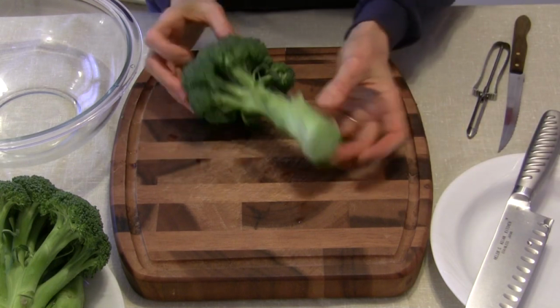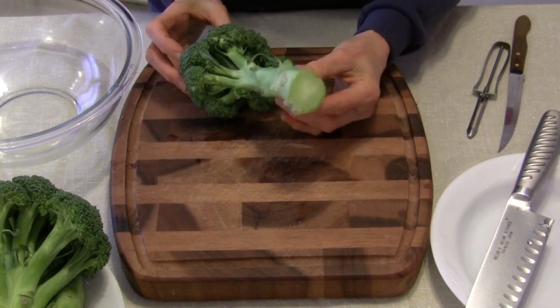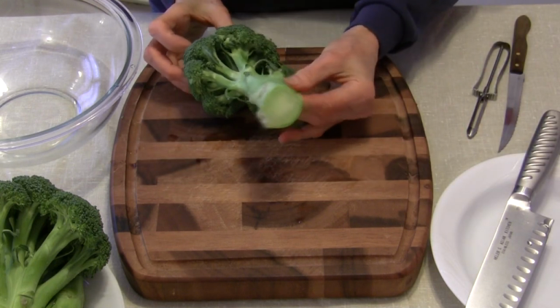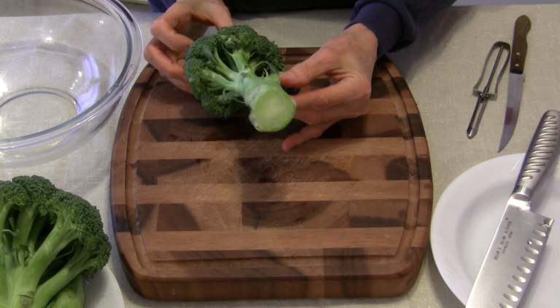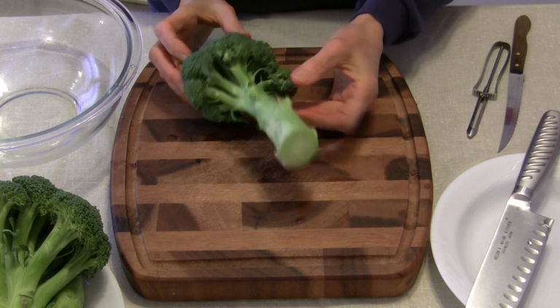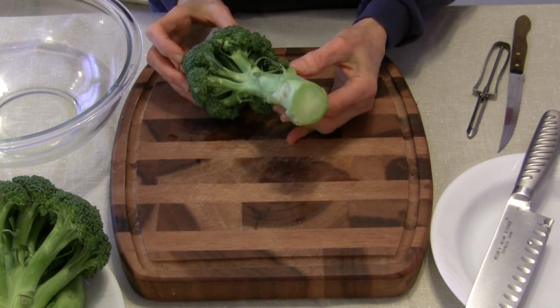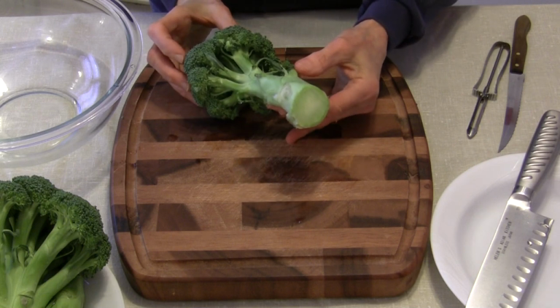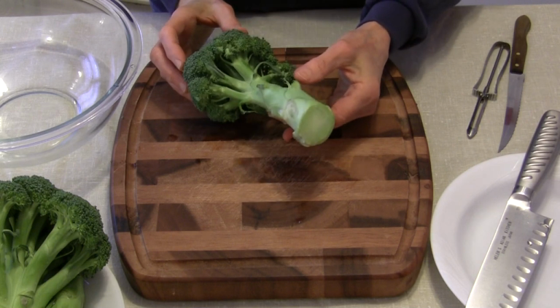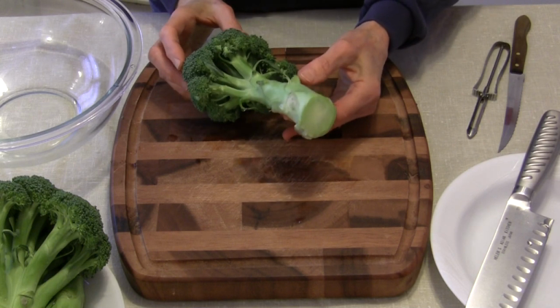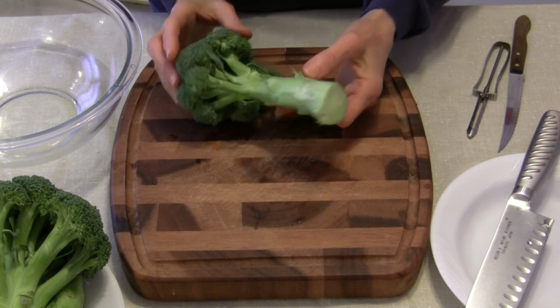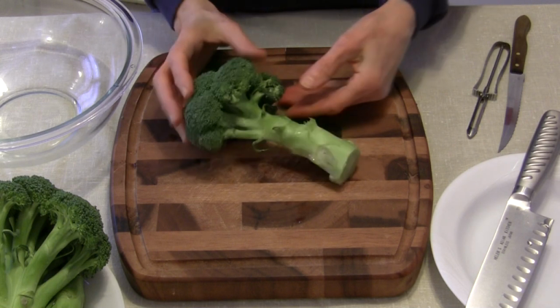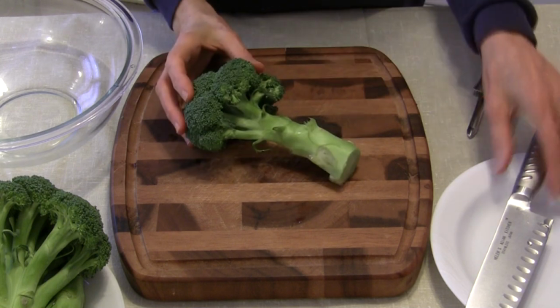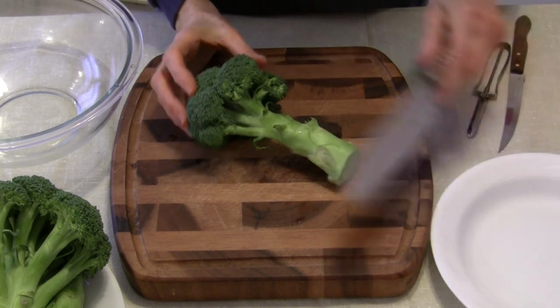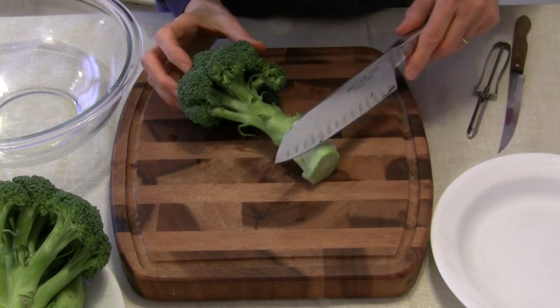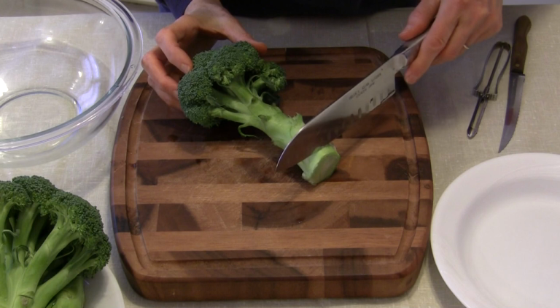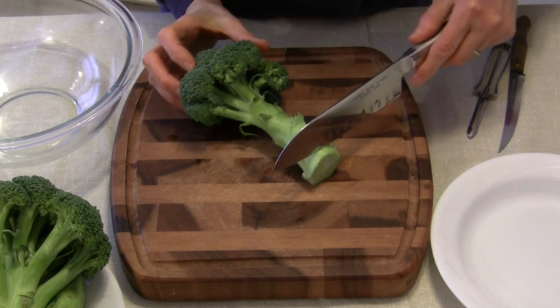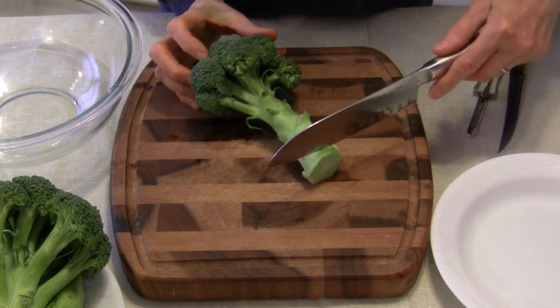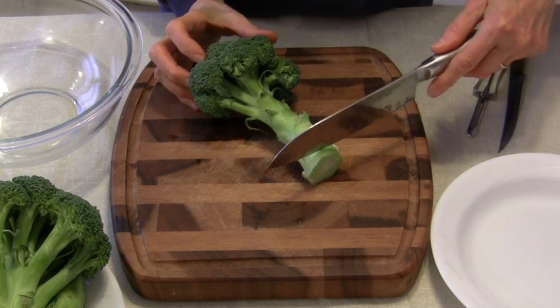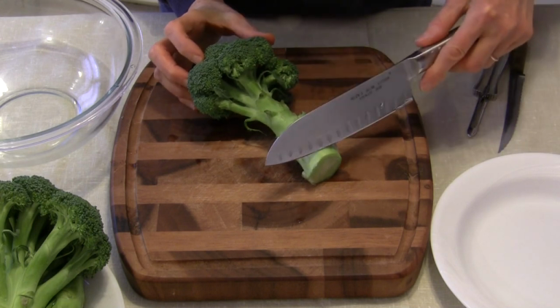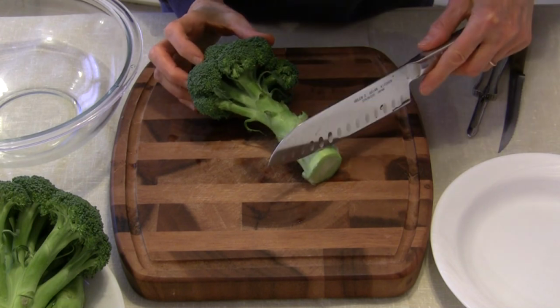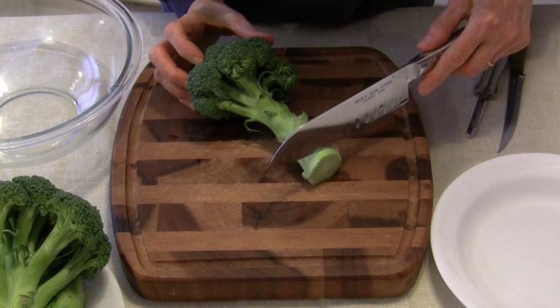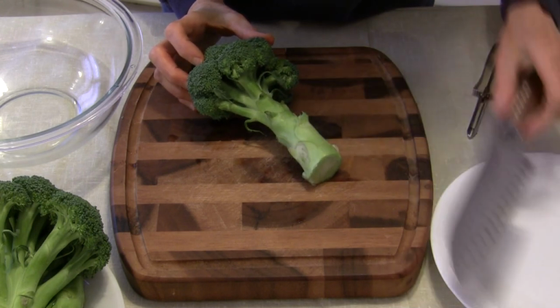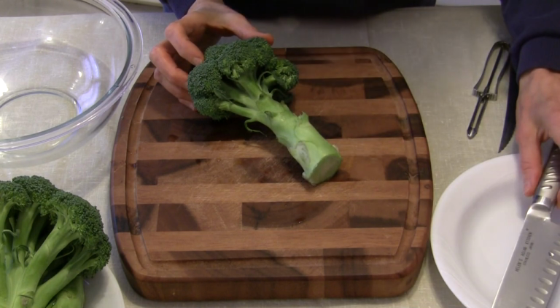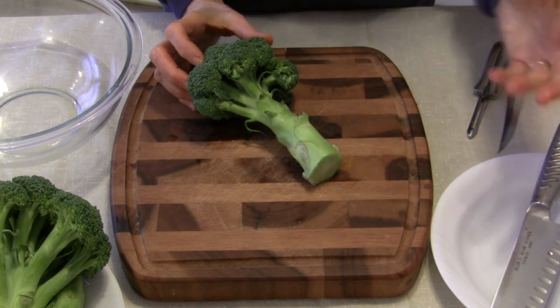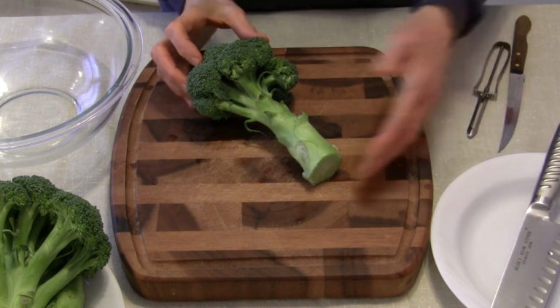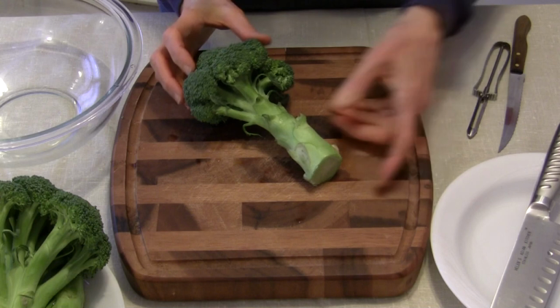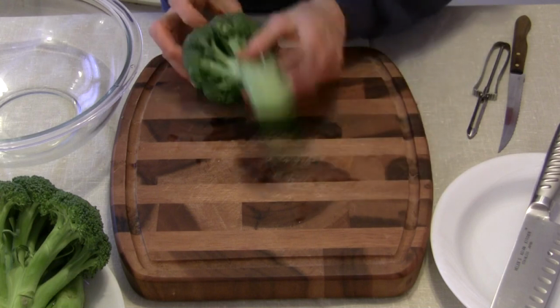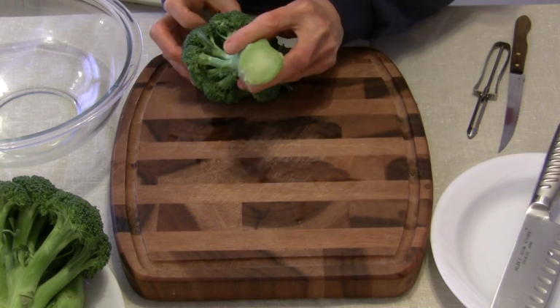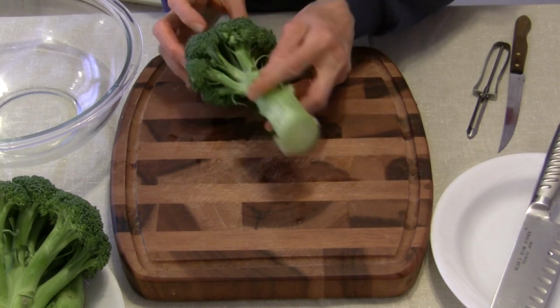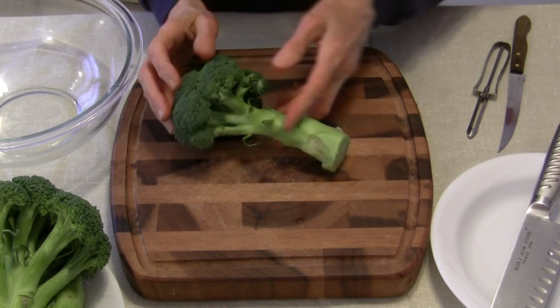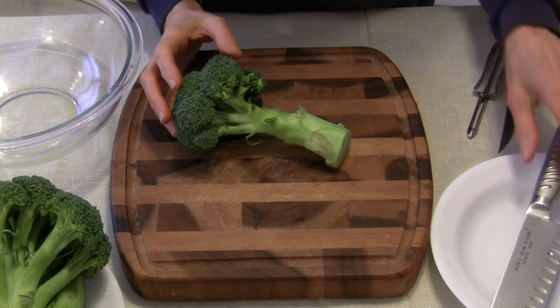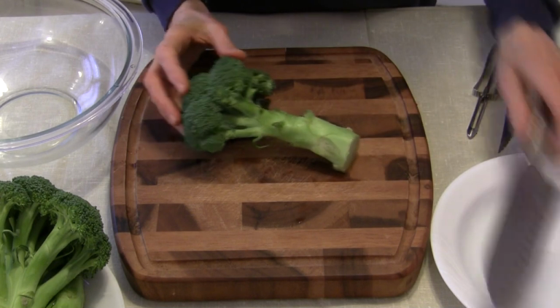I've already cut off the bottom end where it was originally cut from the stalk, and I don't cut much — we're looking at about a quarter of an inch. You just want to remove that dead end that's off of there.